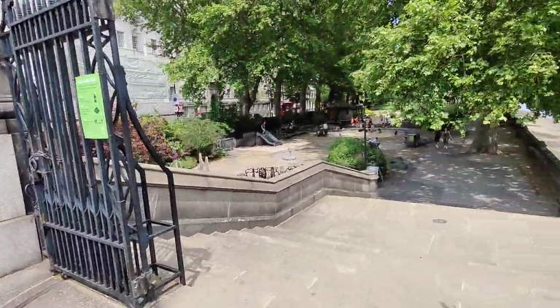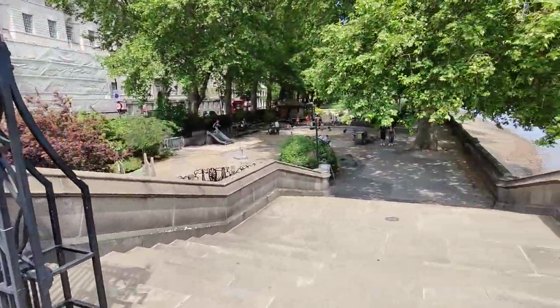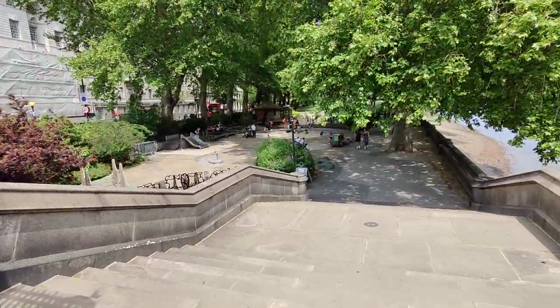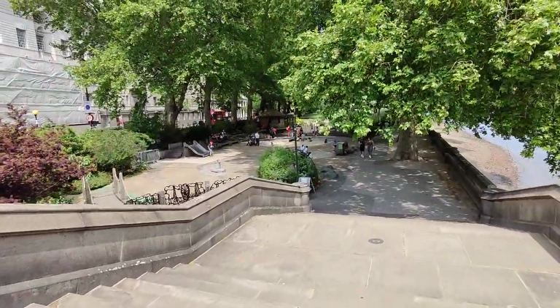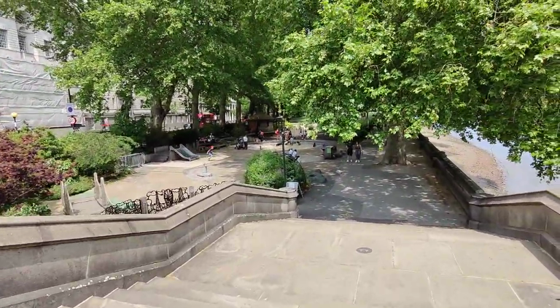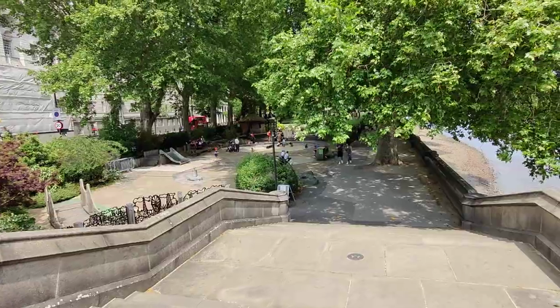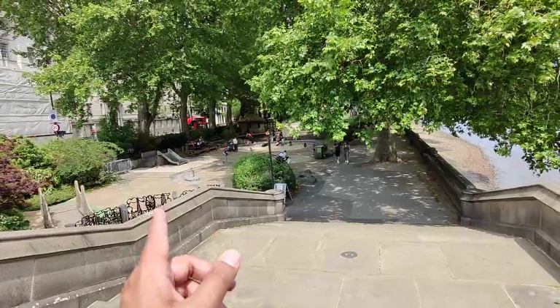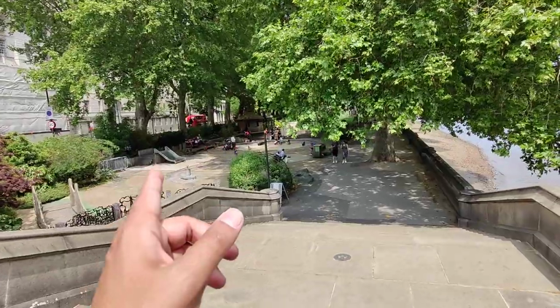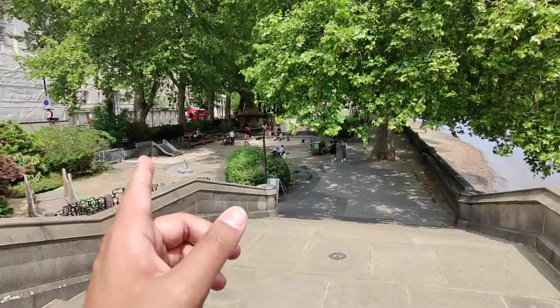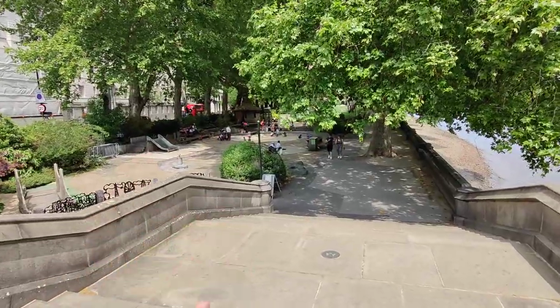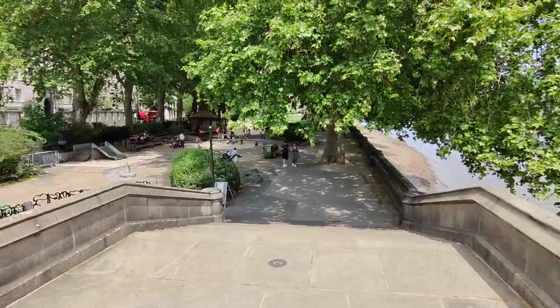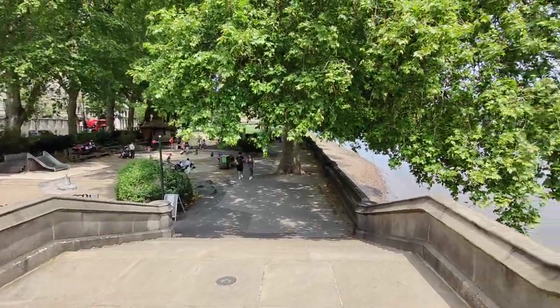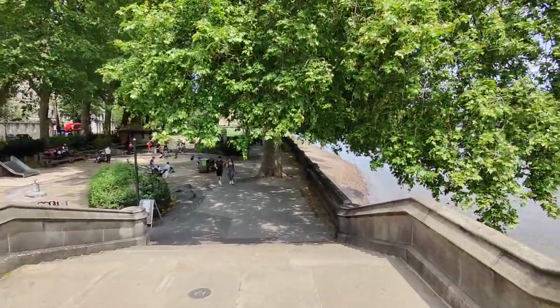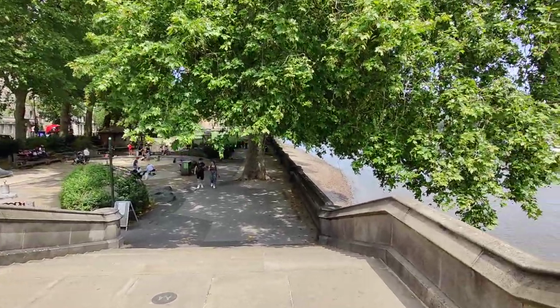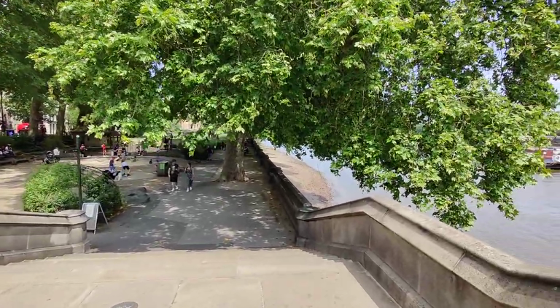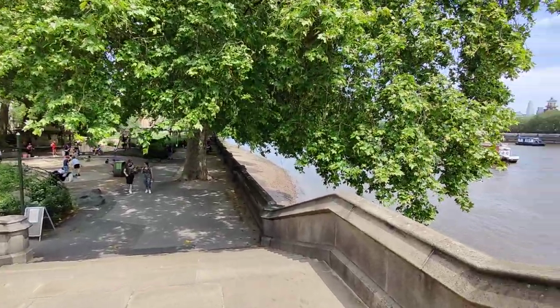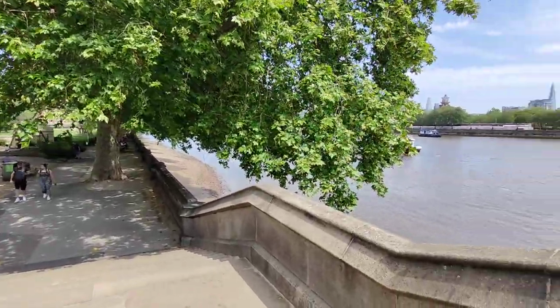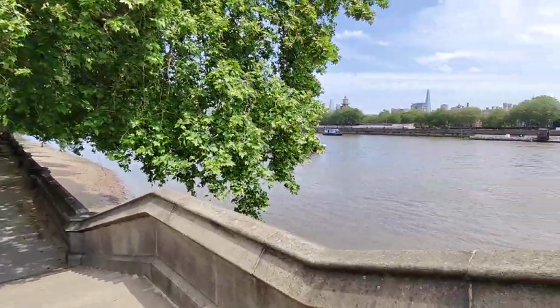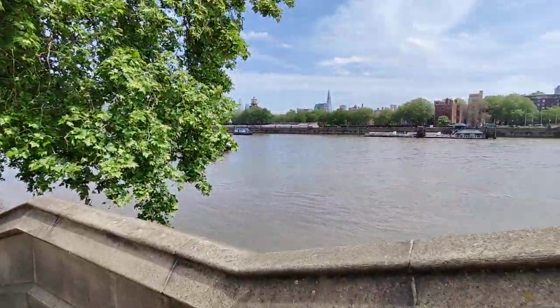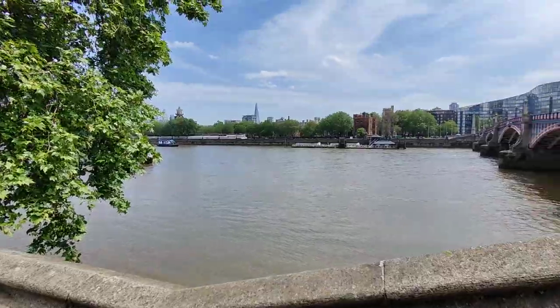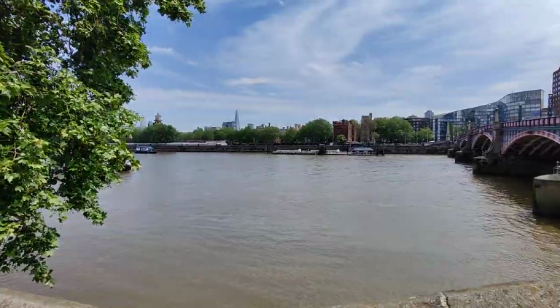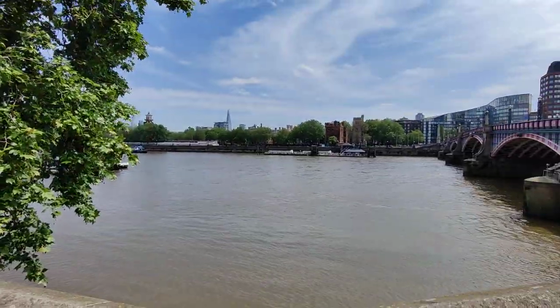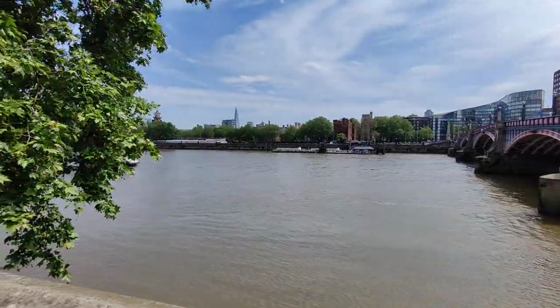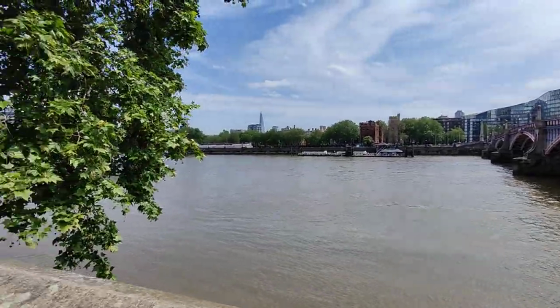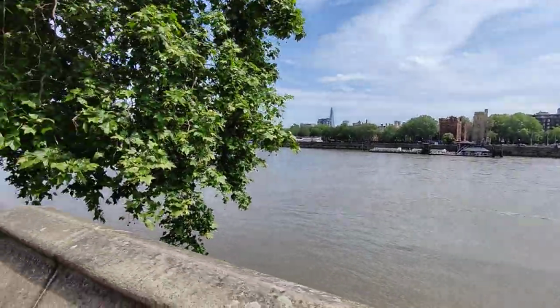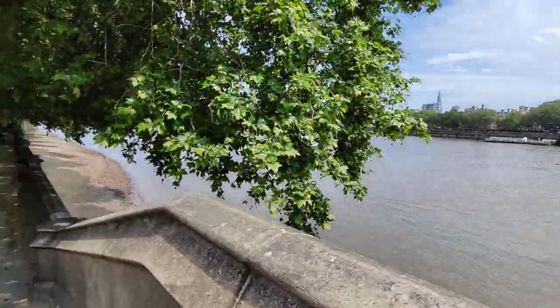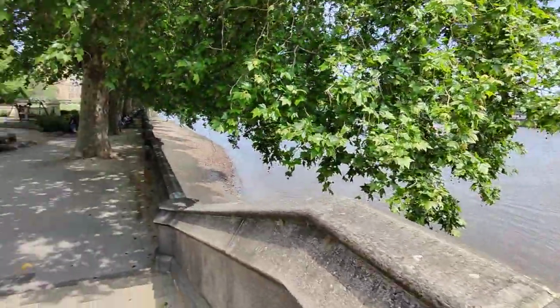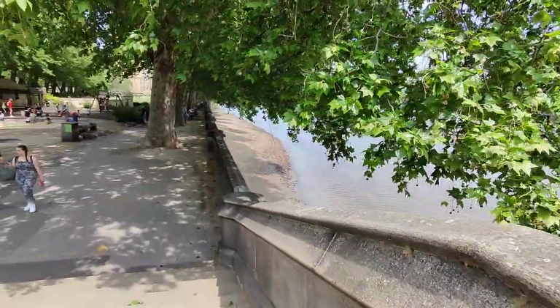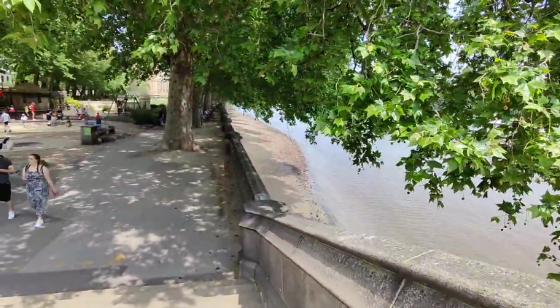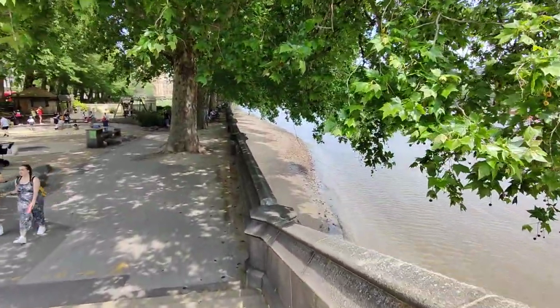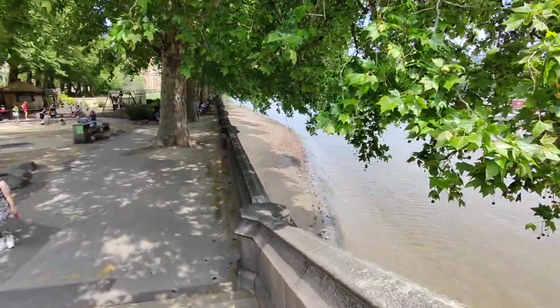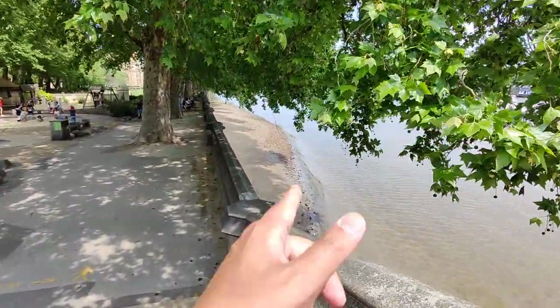They have these little parks — don't know what you call that. And Sandy Beach.